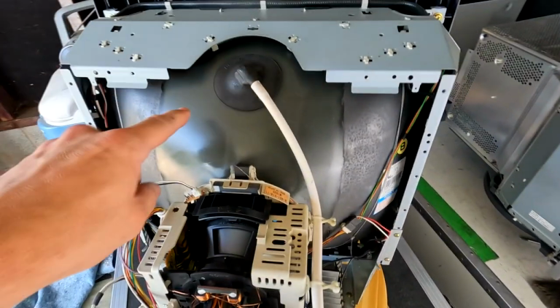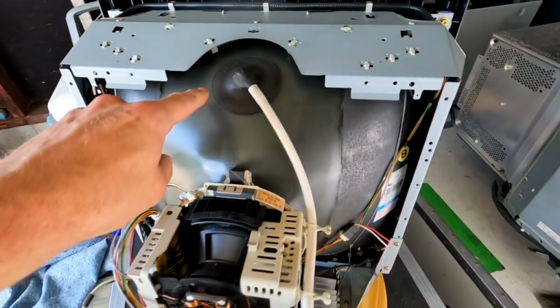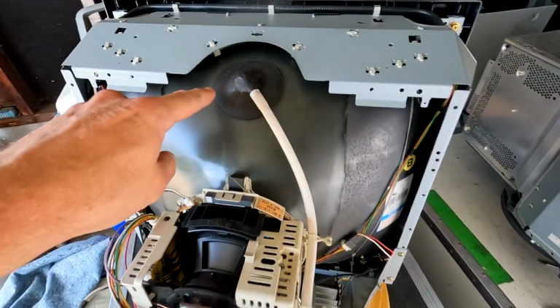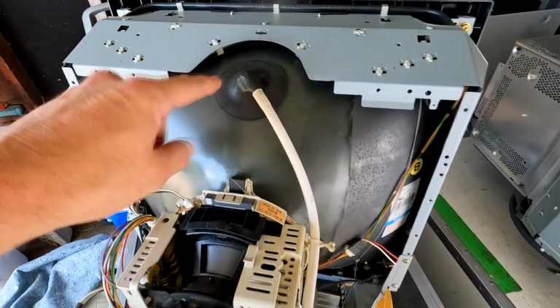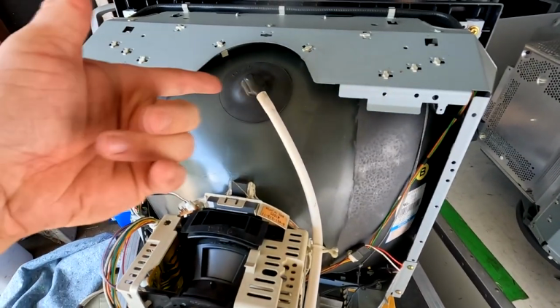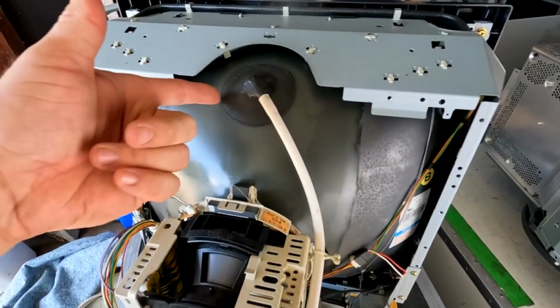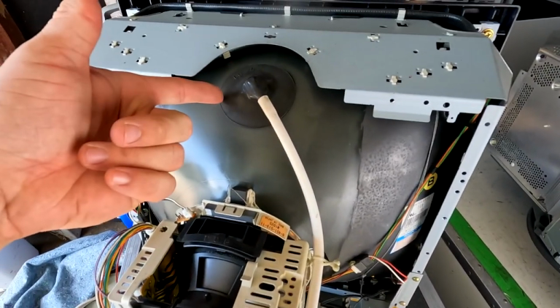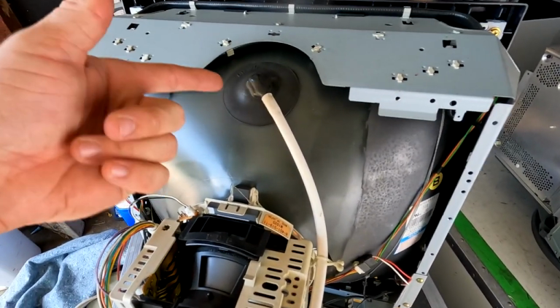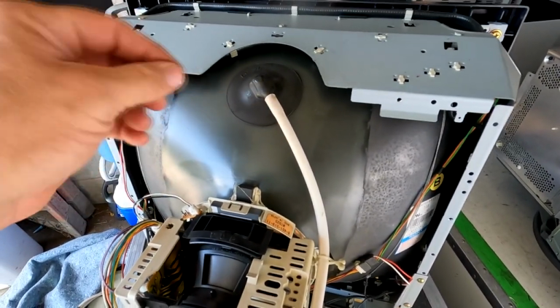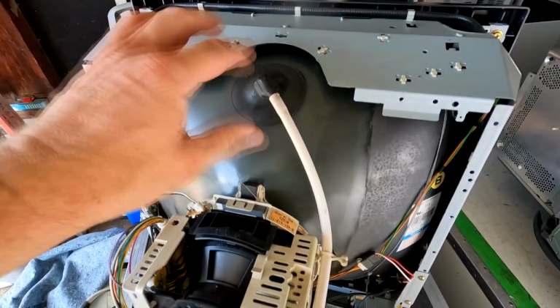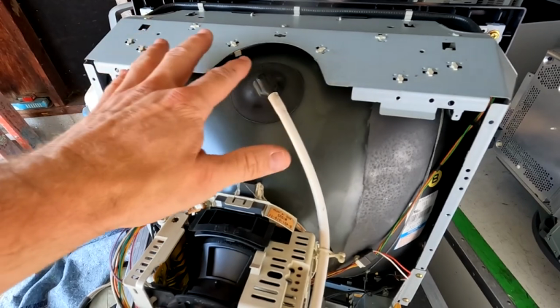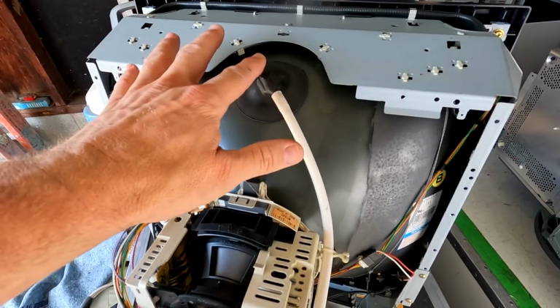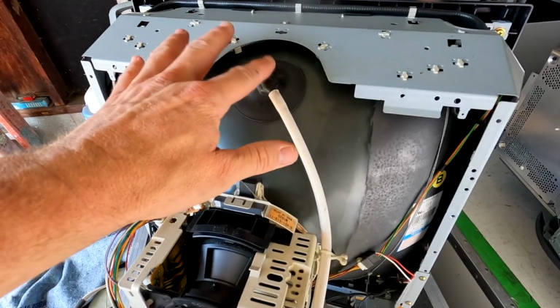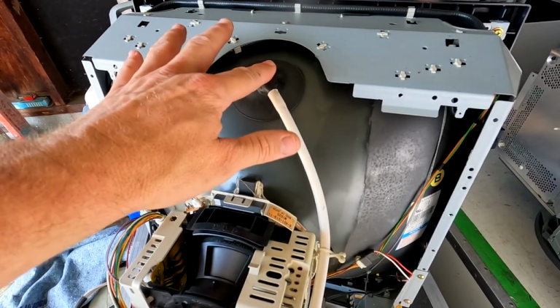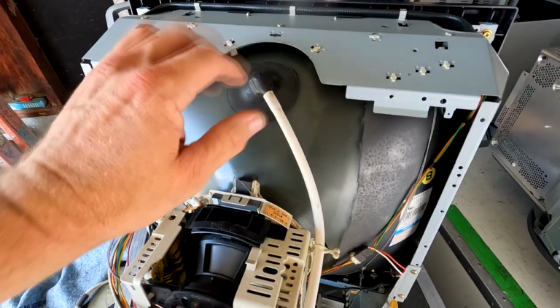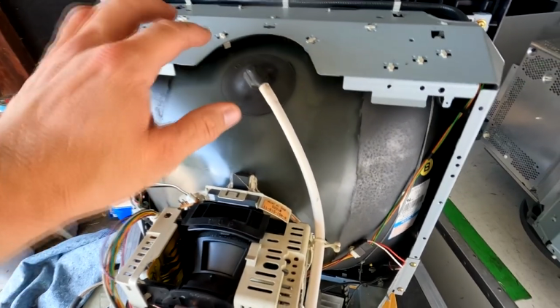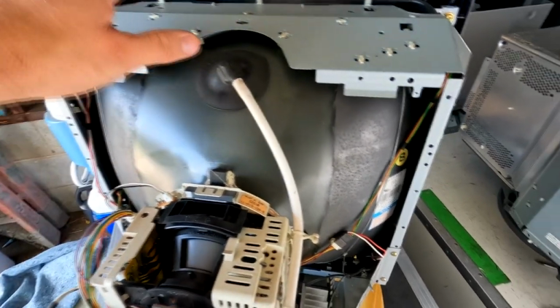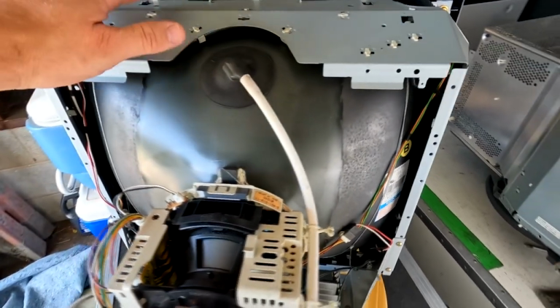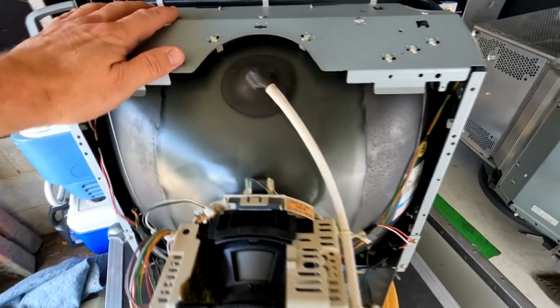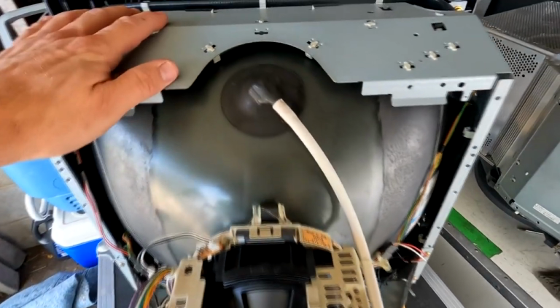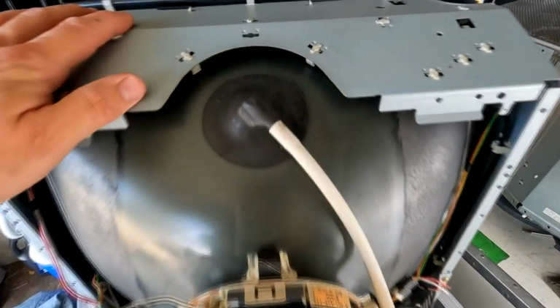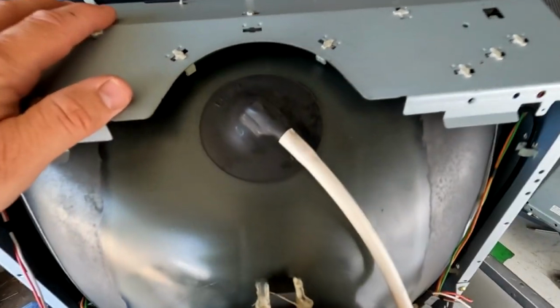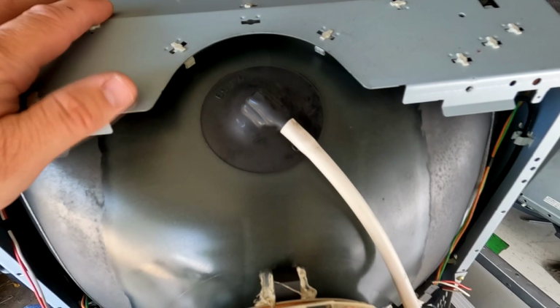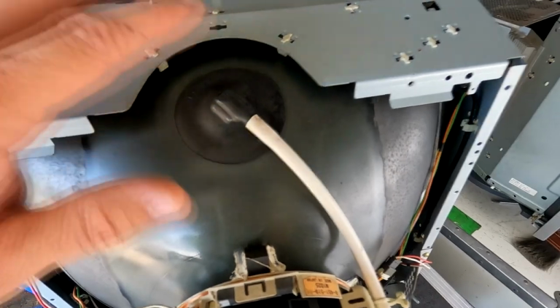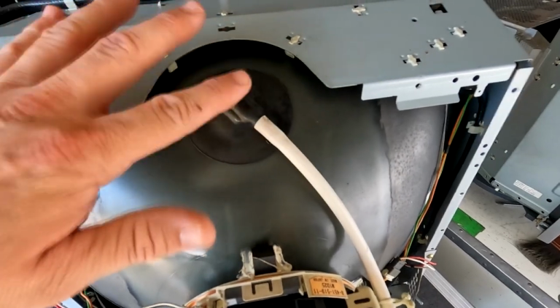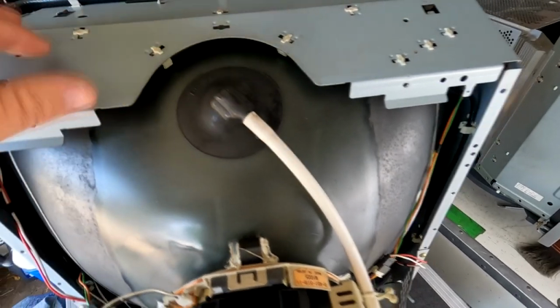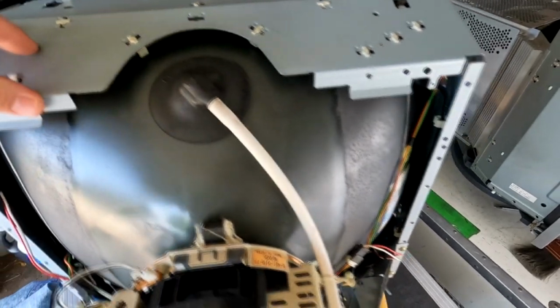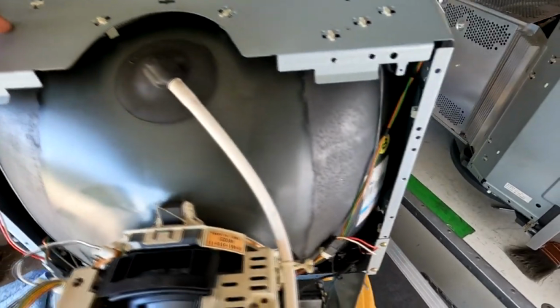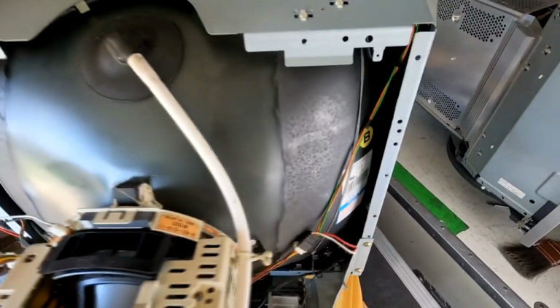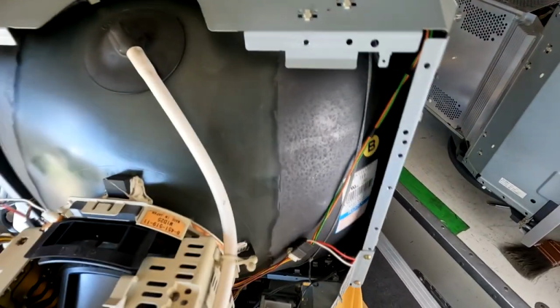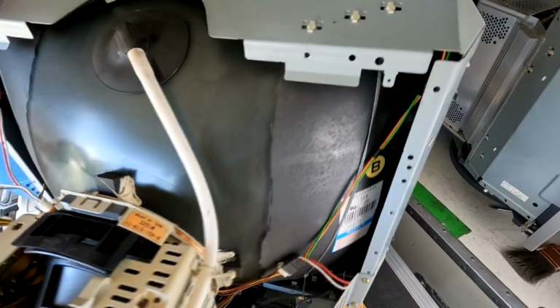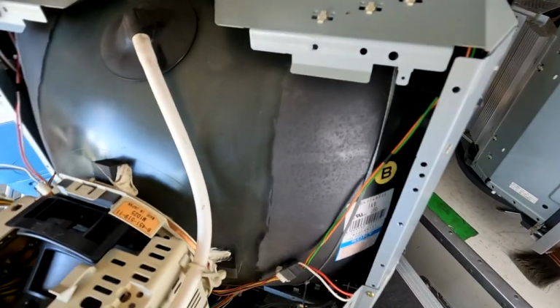First off, here's our high voltage point with our anode cap. You don't really want to mess around with this spot, but Sony did make bleeder resistors in there, so most likely there's no charge in that. But we're not going to be discharging this one.